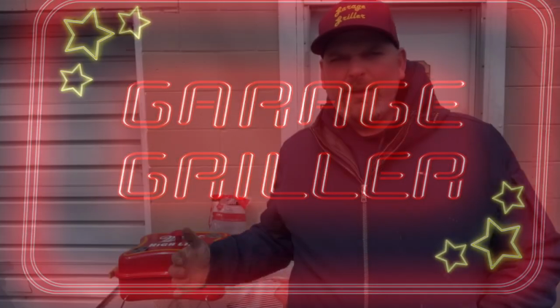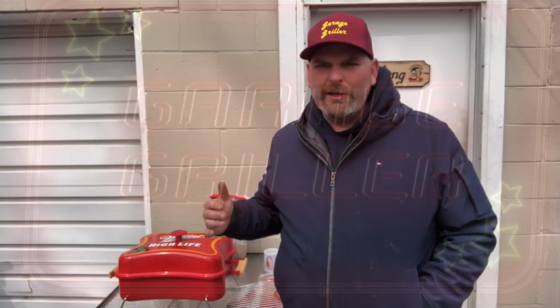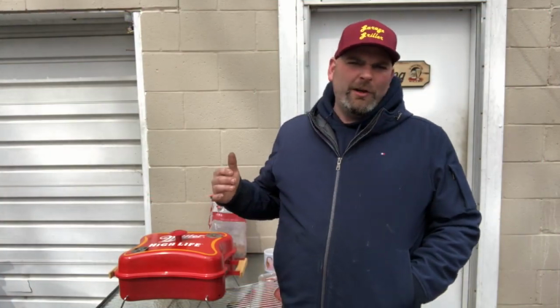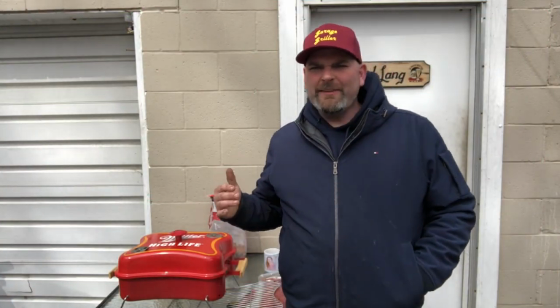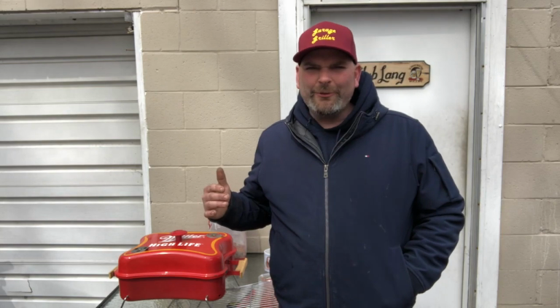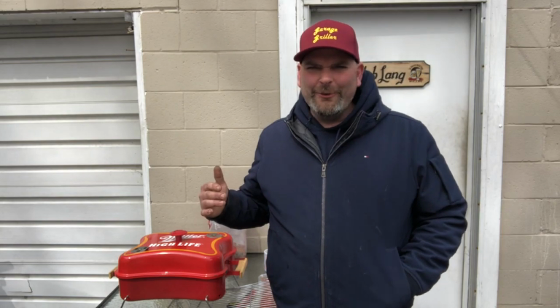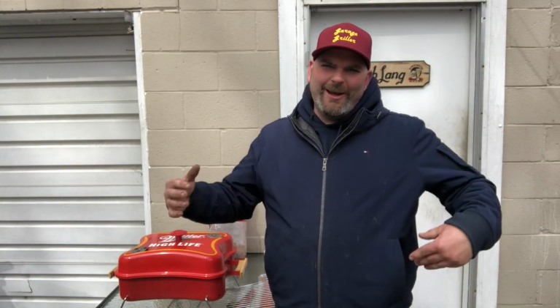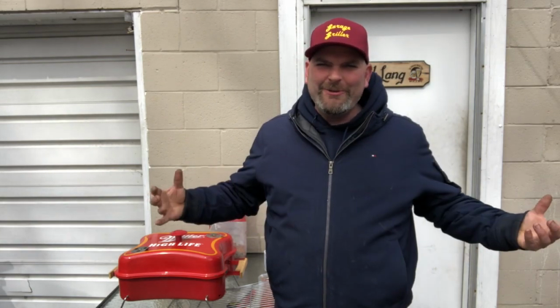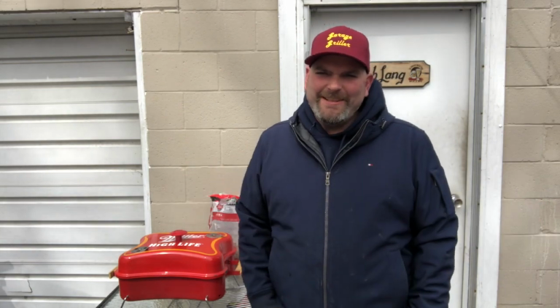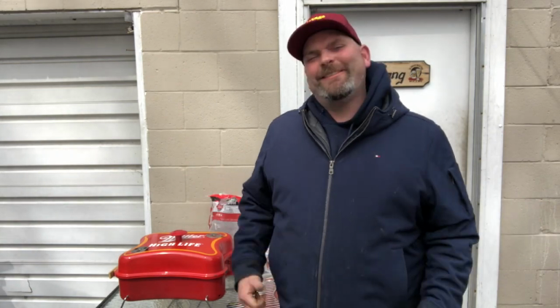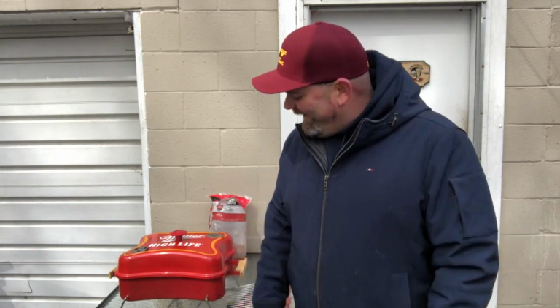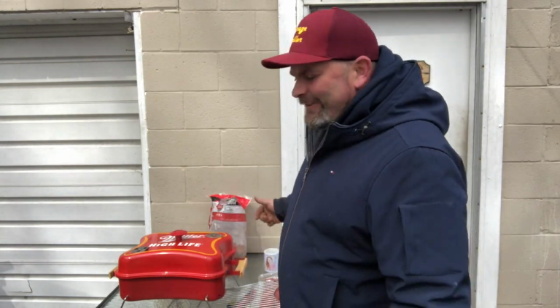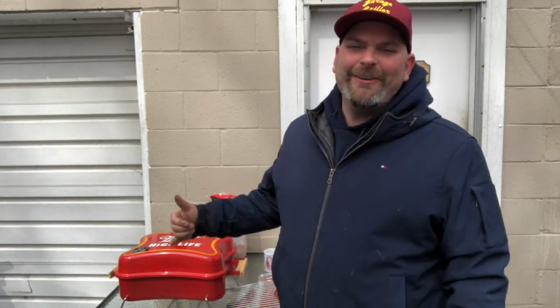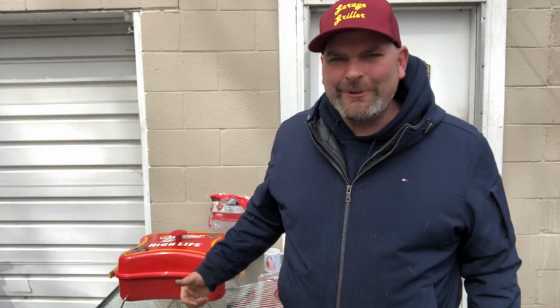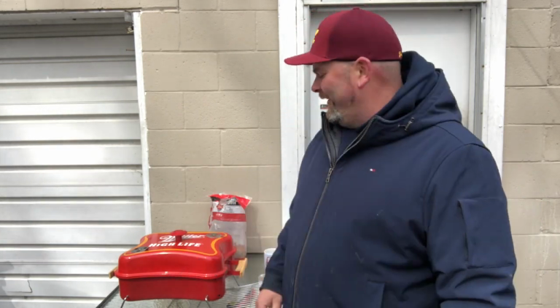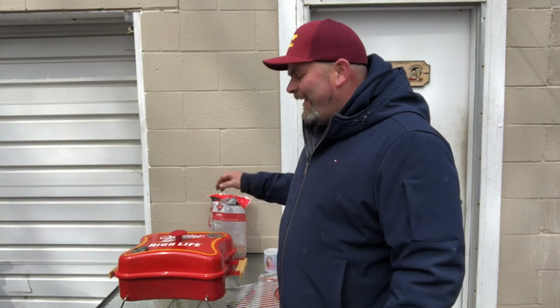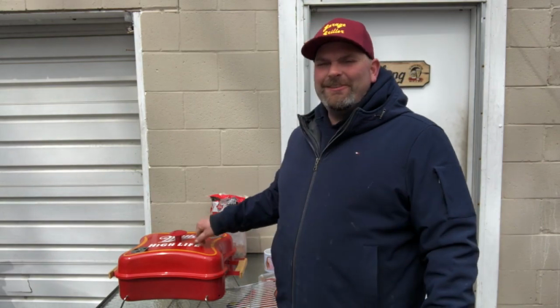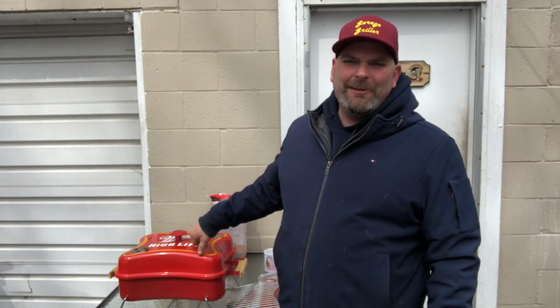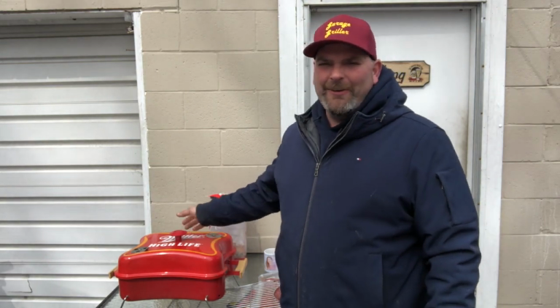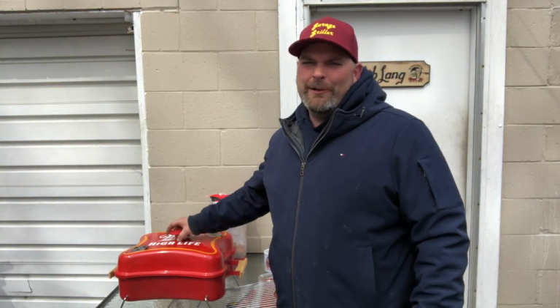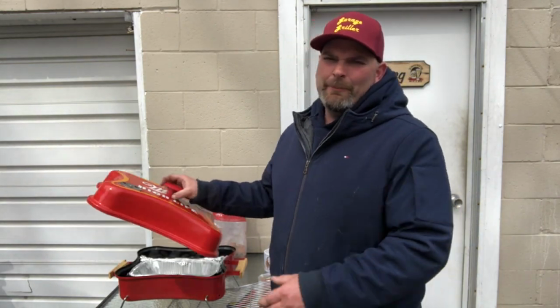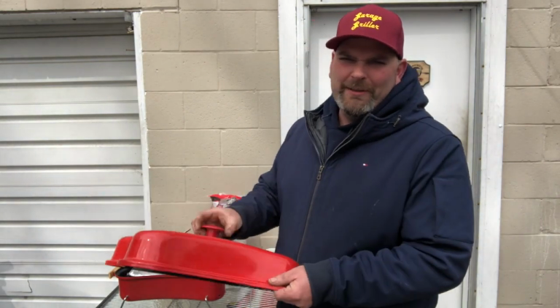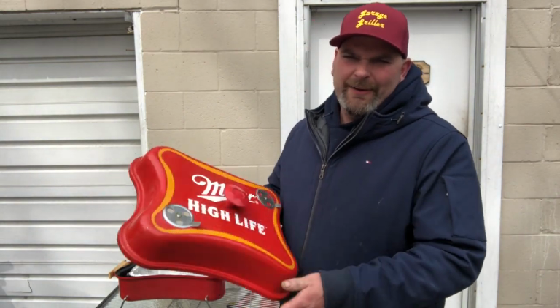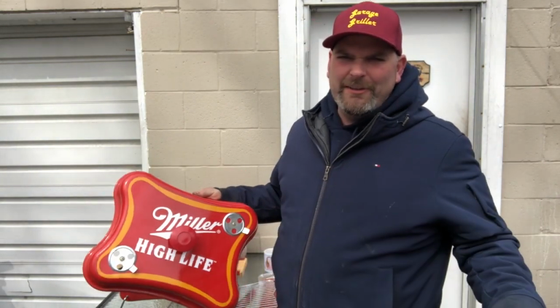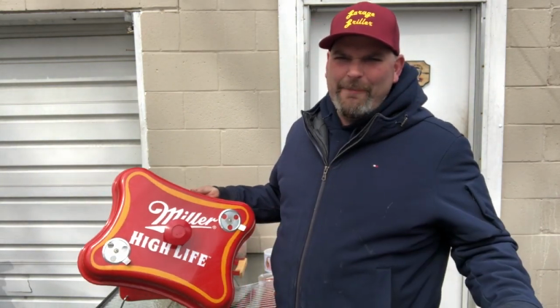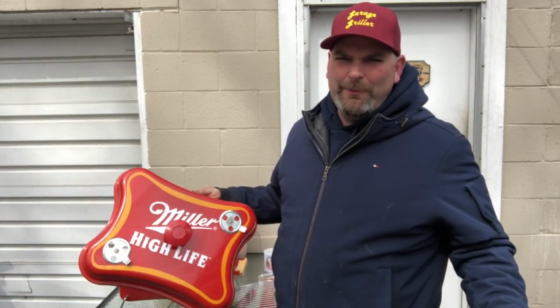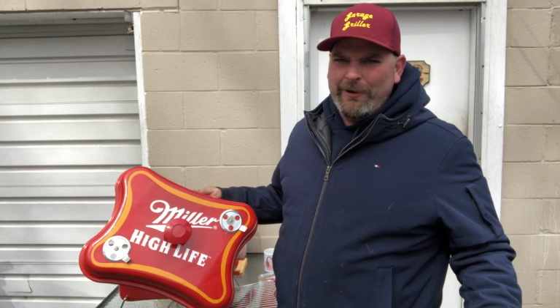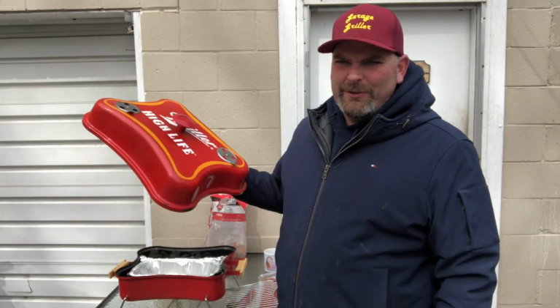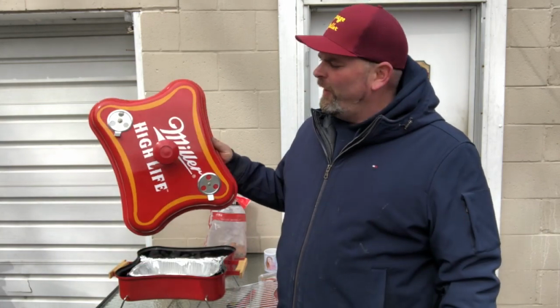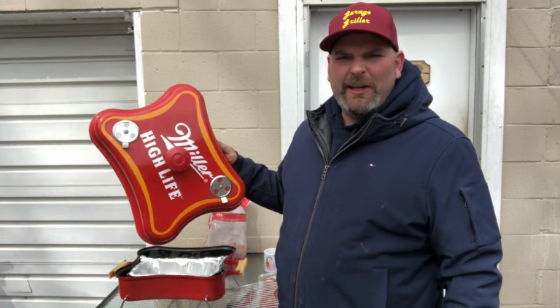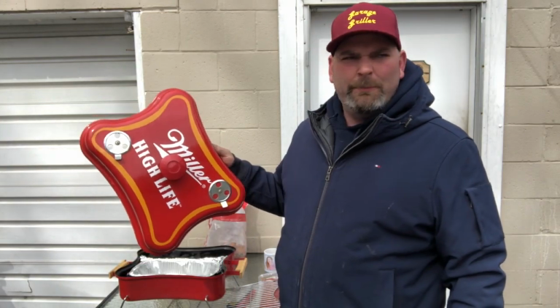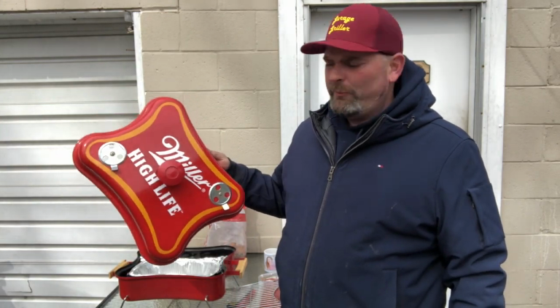Hey everybody, welcome back to the Garage Griller Studios. I'll be your host Jesse Lang. So I got a really cool project here. I got this little $20 — well, it was 20 bucks on Marketplace. I don't know if it's a good deal or not, but I thought it'd be really fun. This little Miller High Life camping picnic grill.